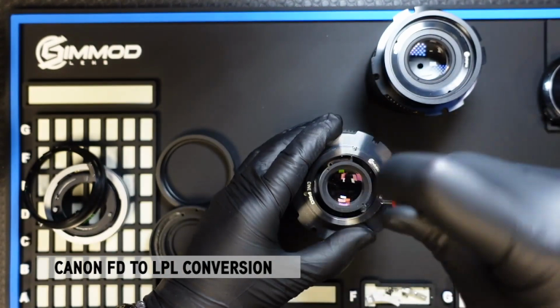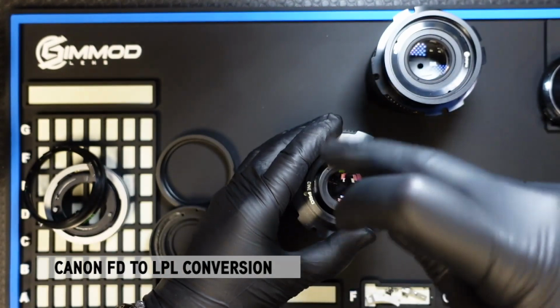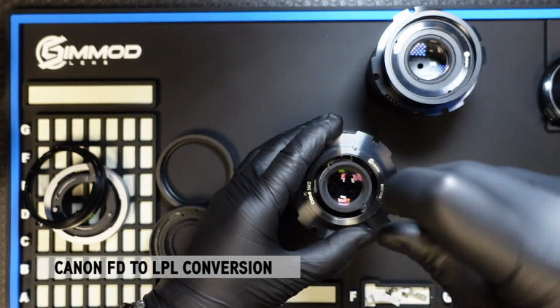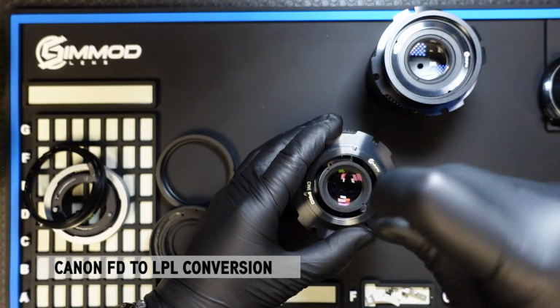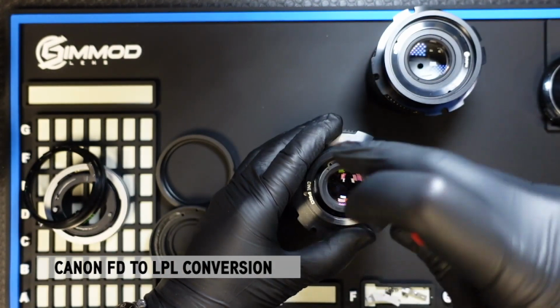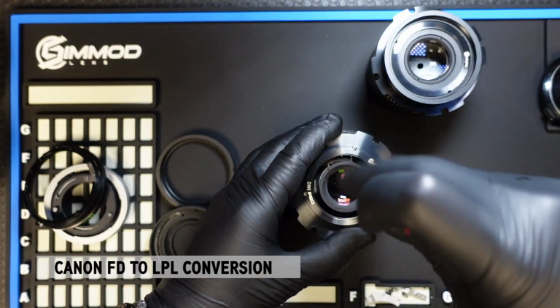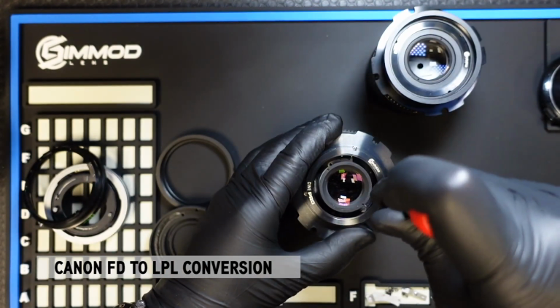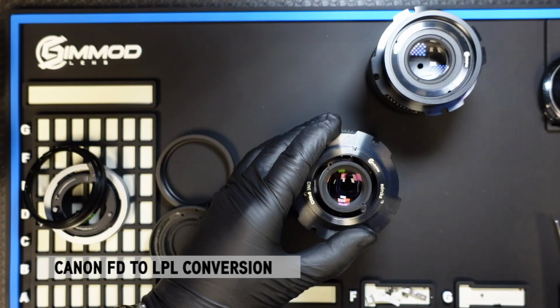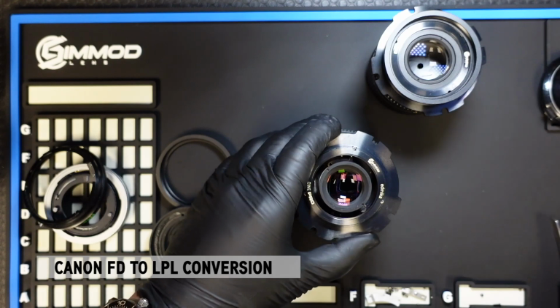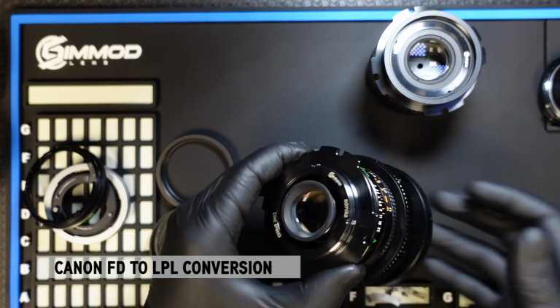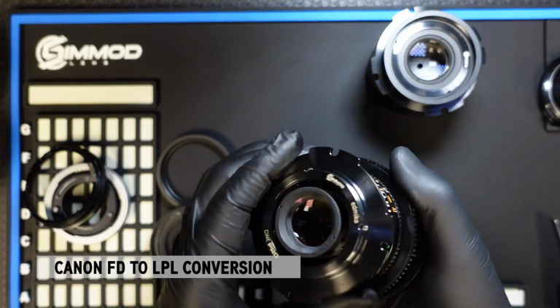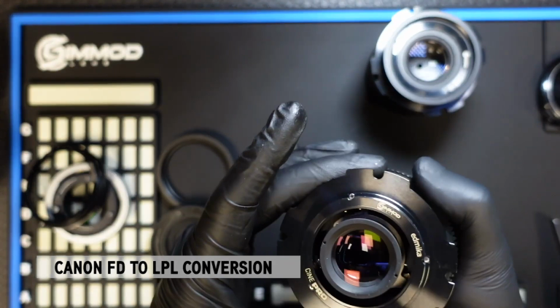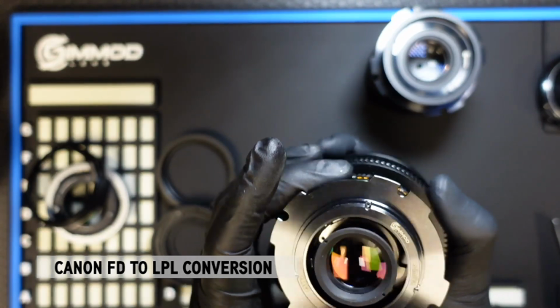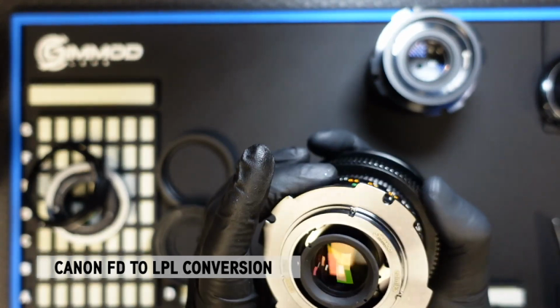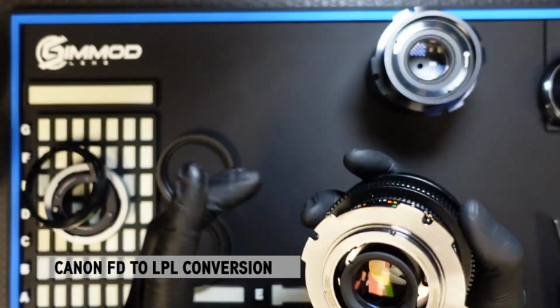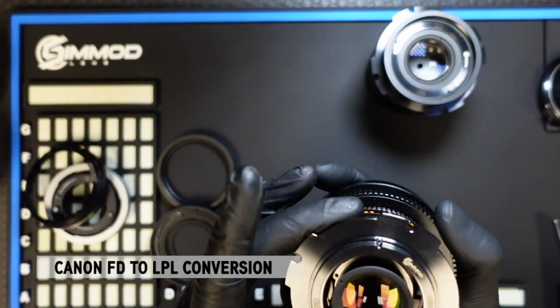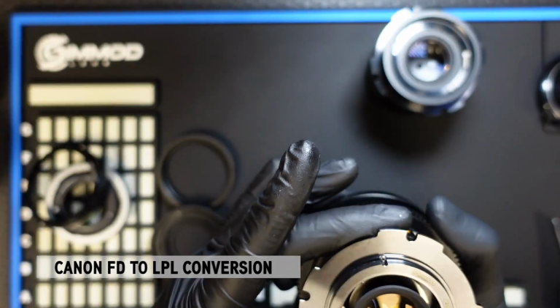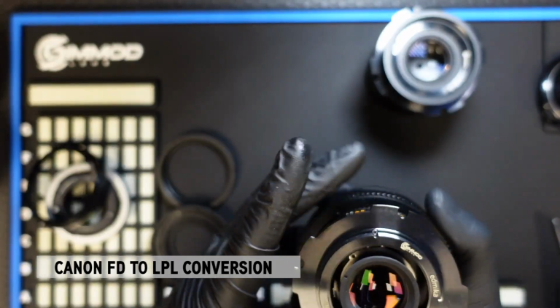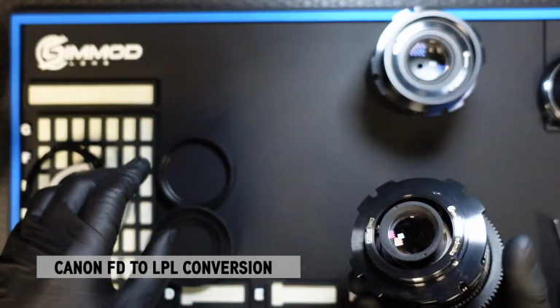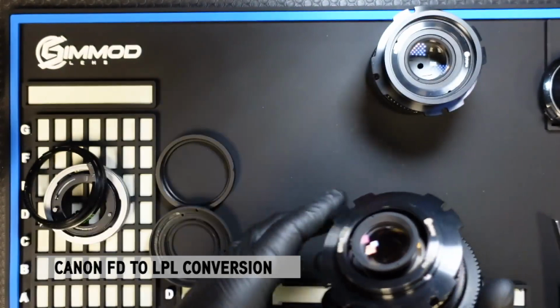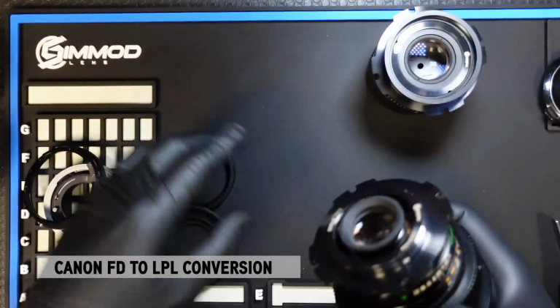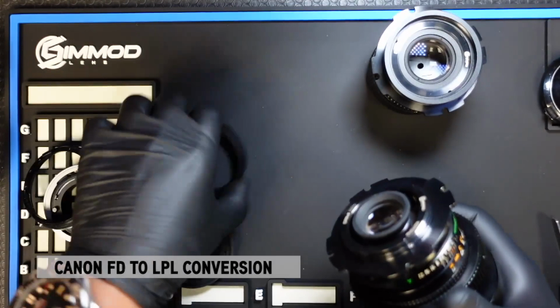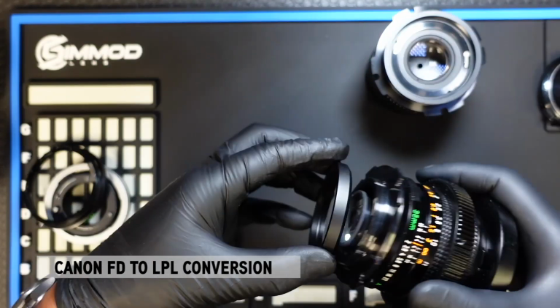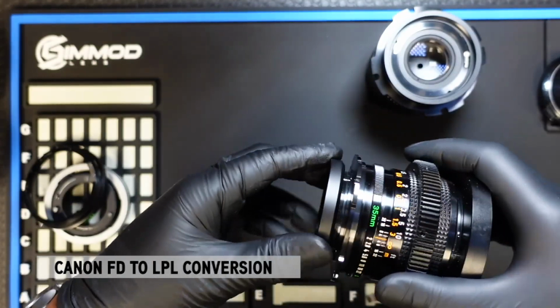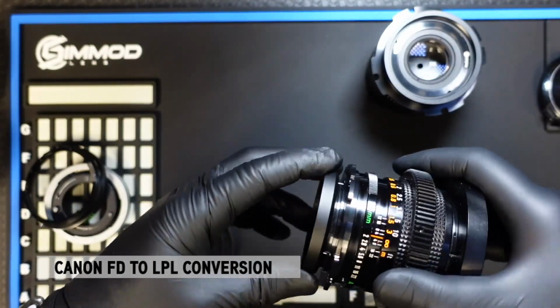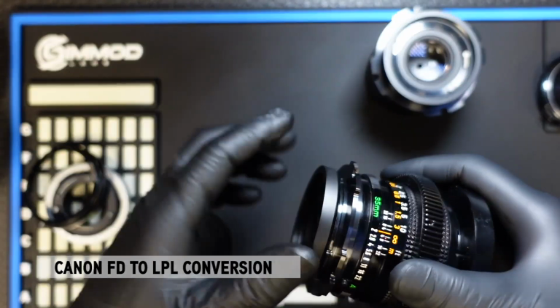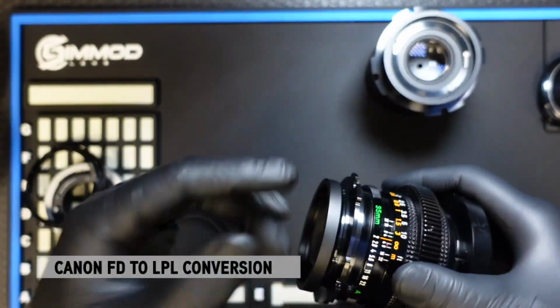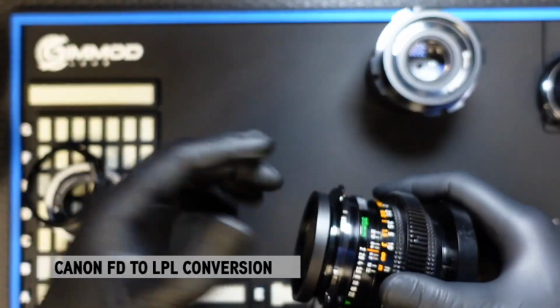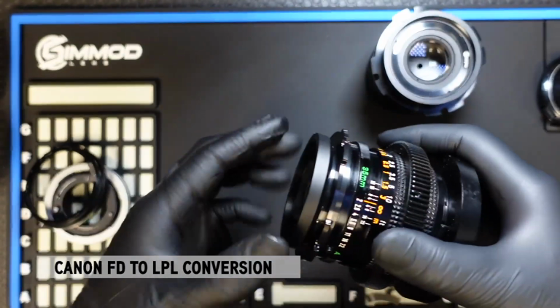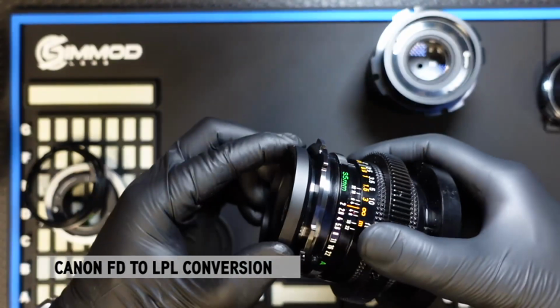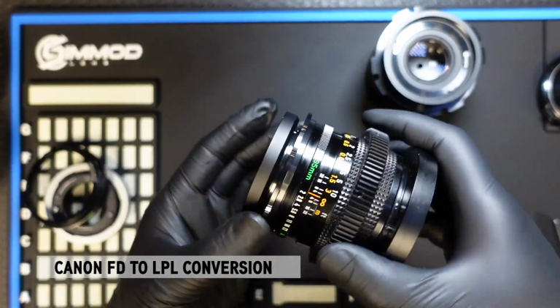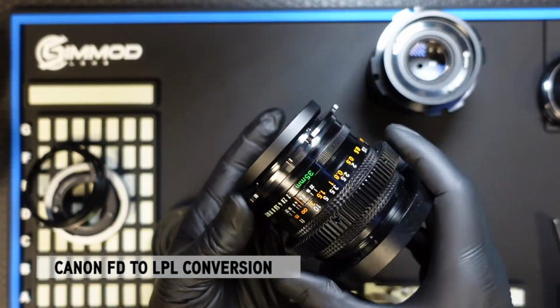You will have to calibrate these lenses for infinity after conversion if they've not been calibrated already. Simply install the LPL tube and there you have it.